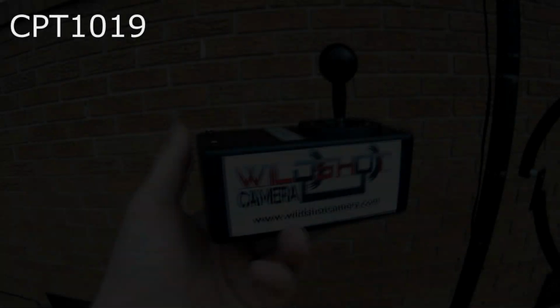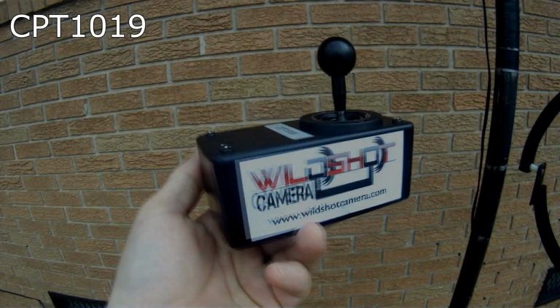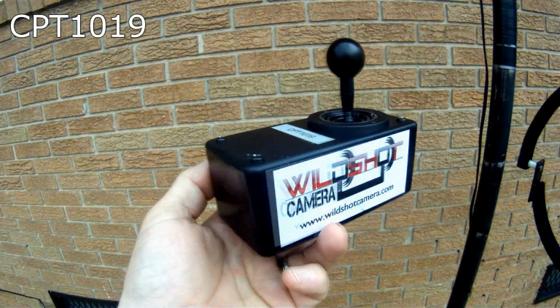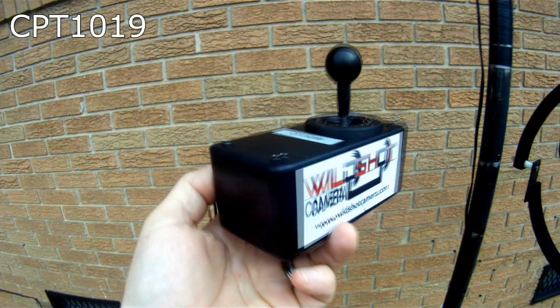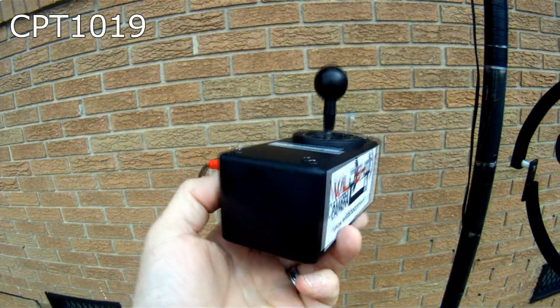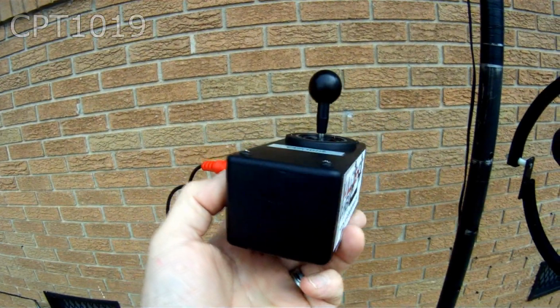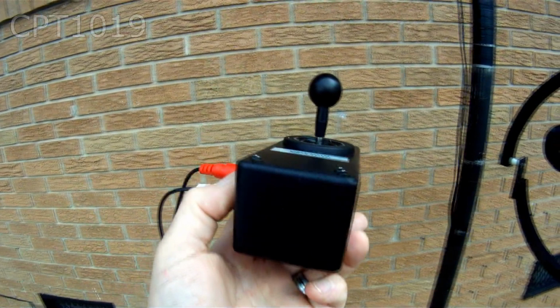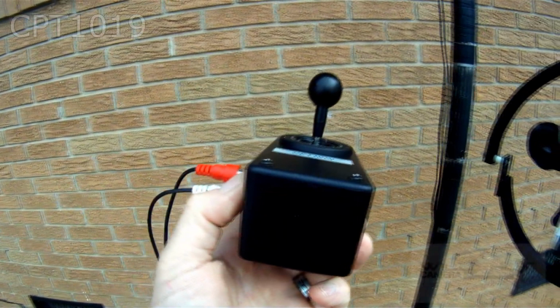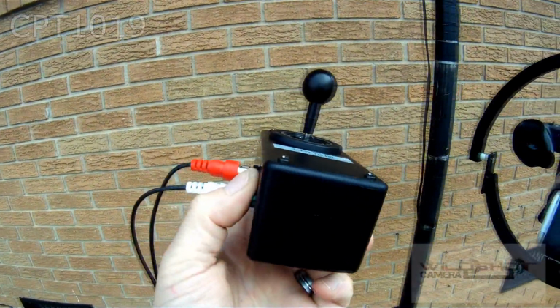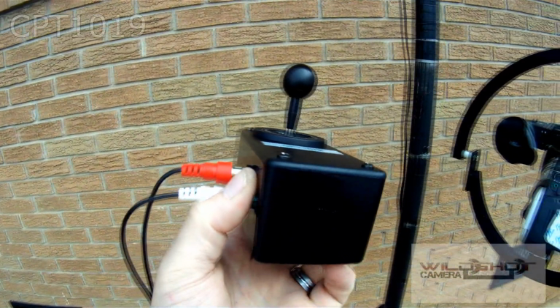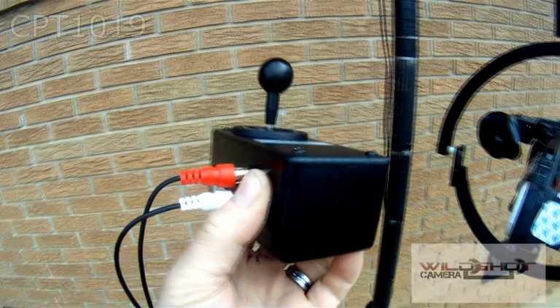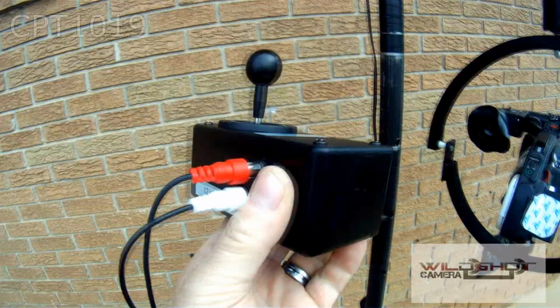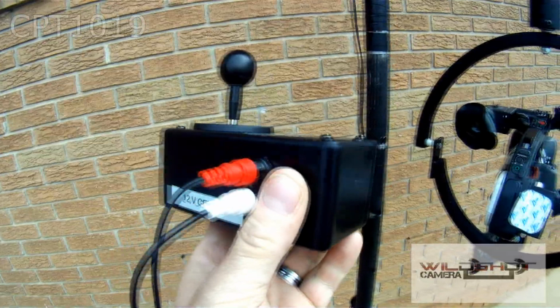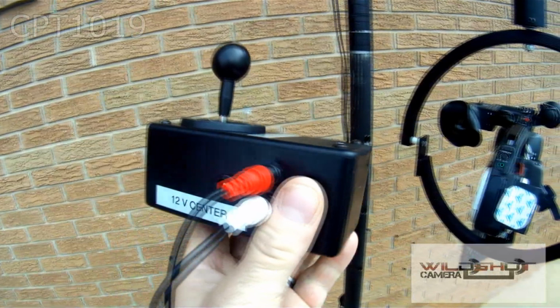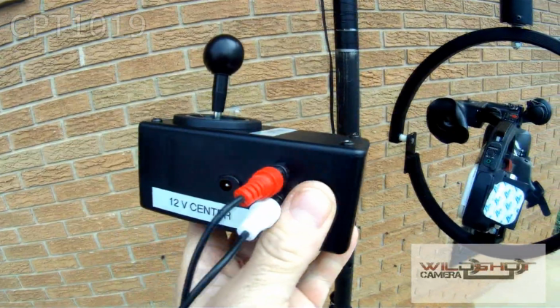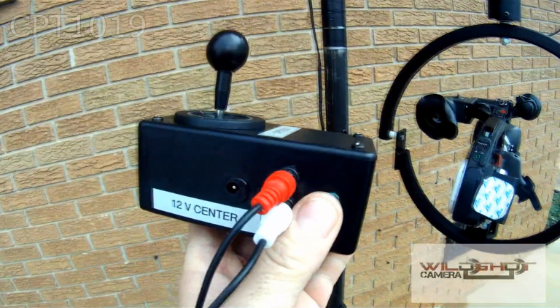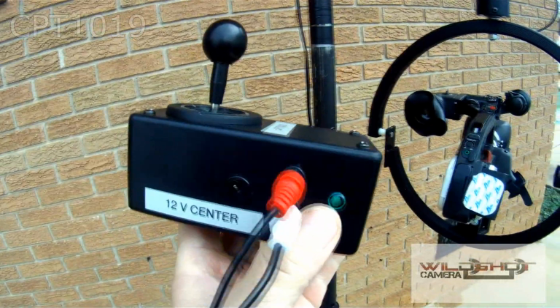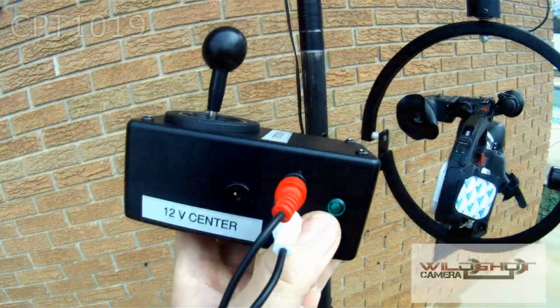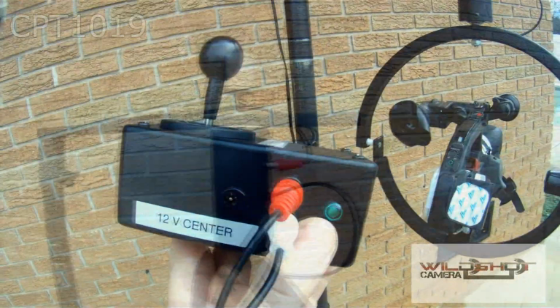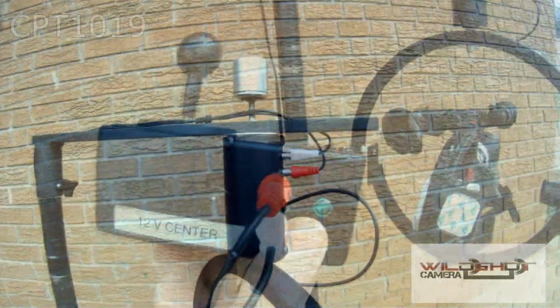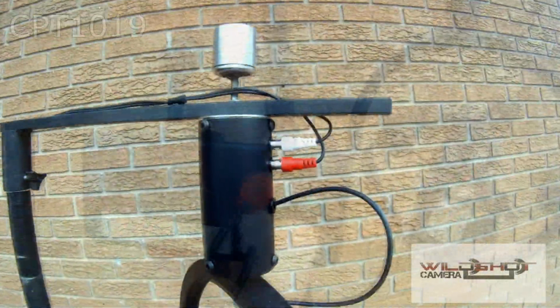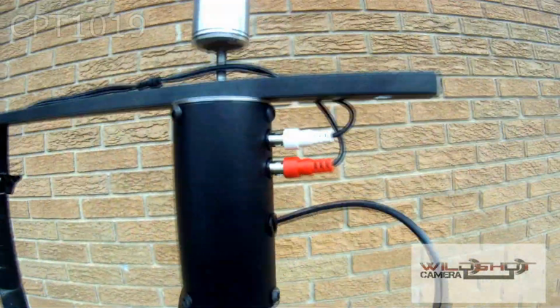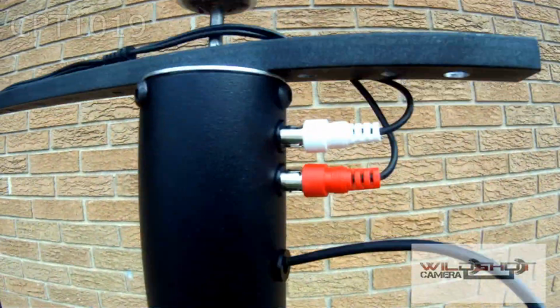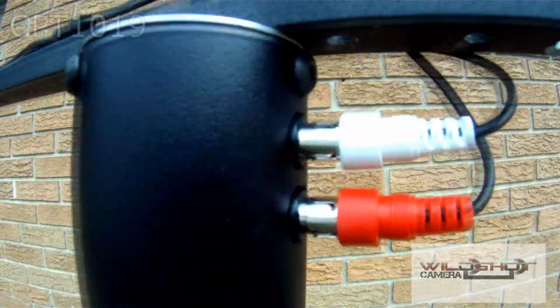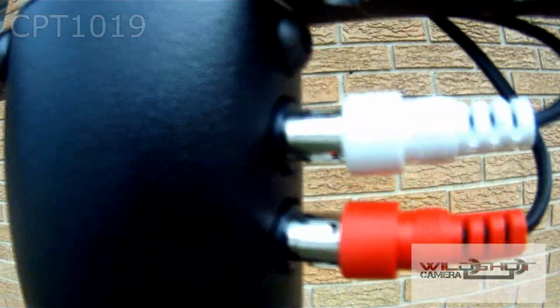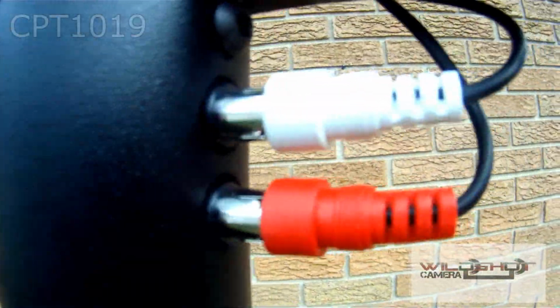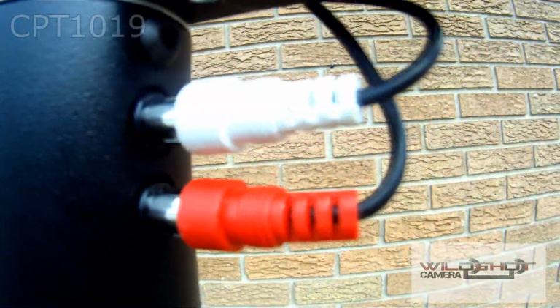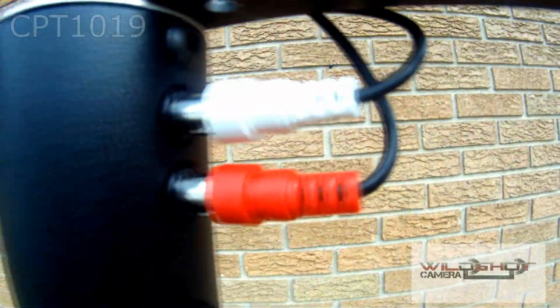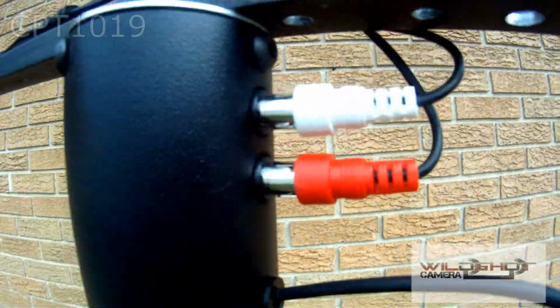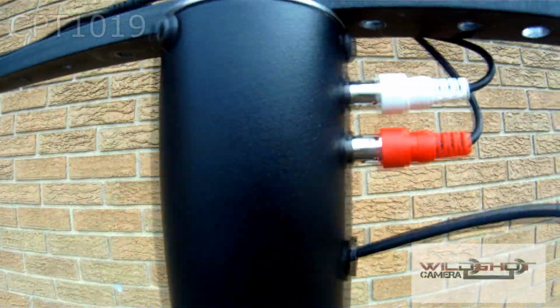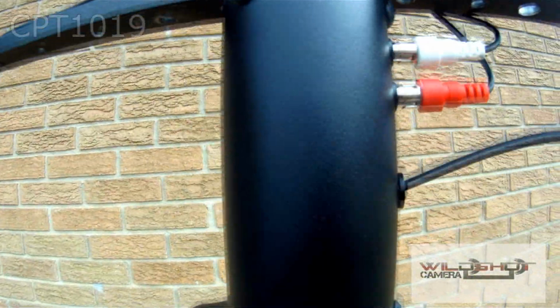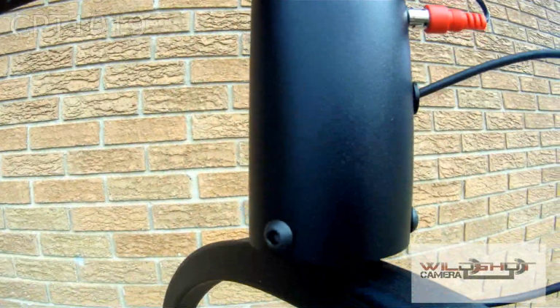For more information on the CPT-1019, go to WildShotCamera.com. The CPT-1019 works from a 12 volt to 20 volt DC system. The wired system can run from 100 feet away.